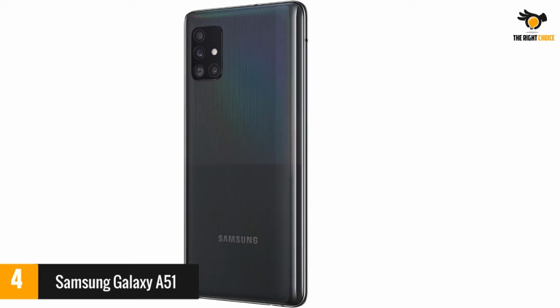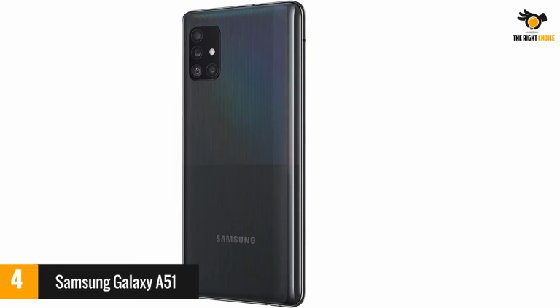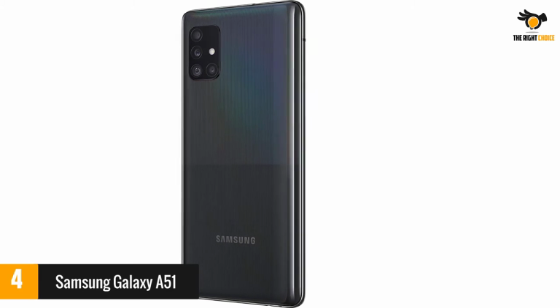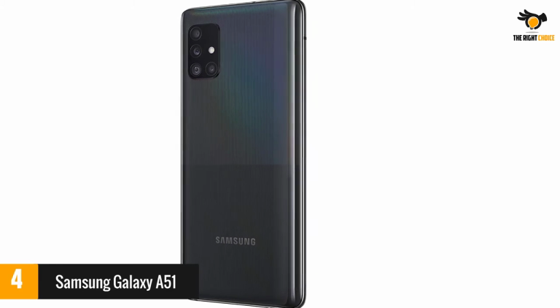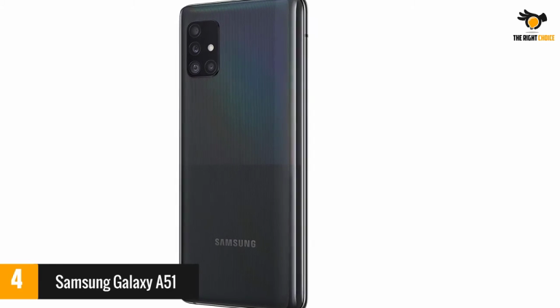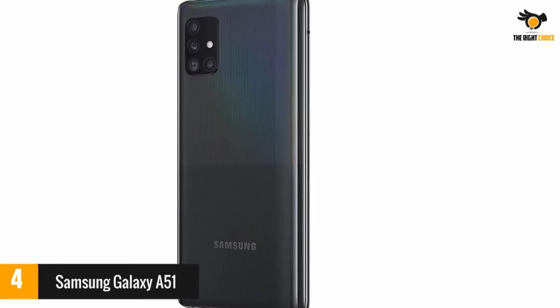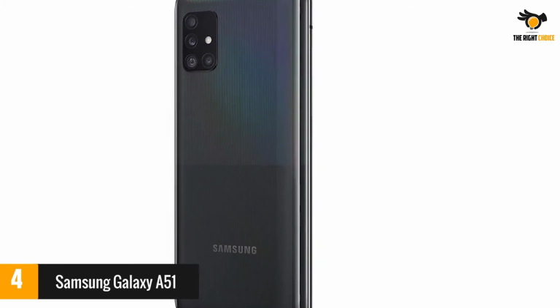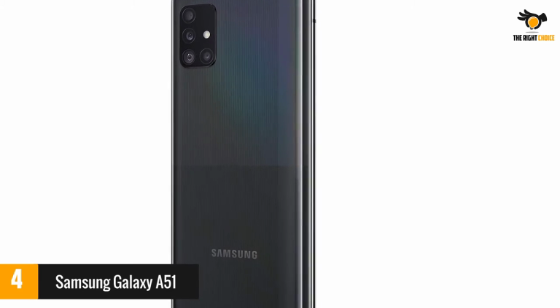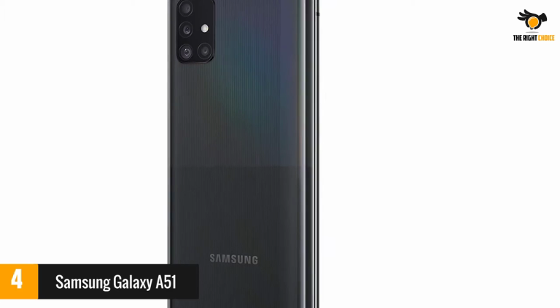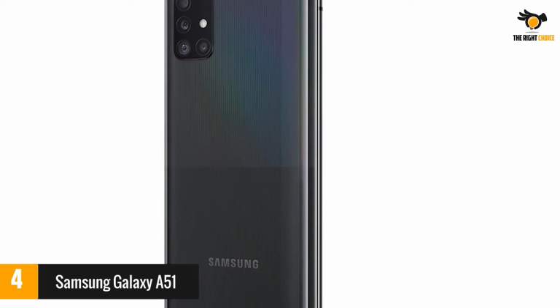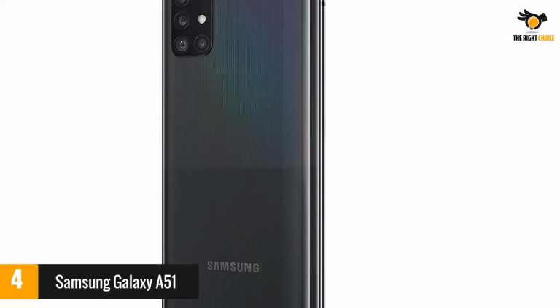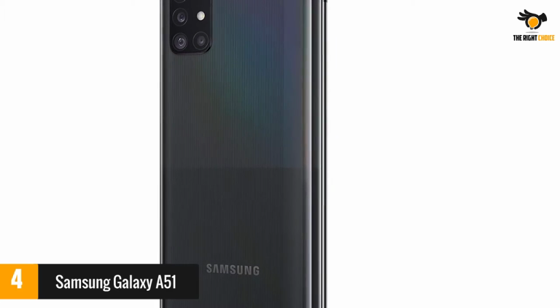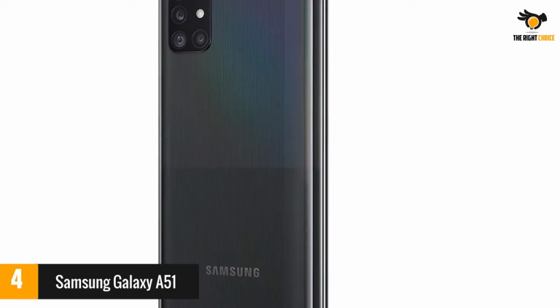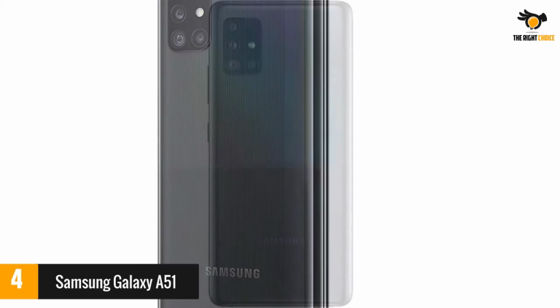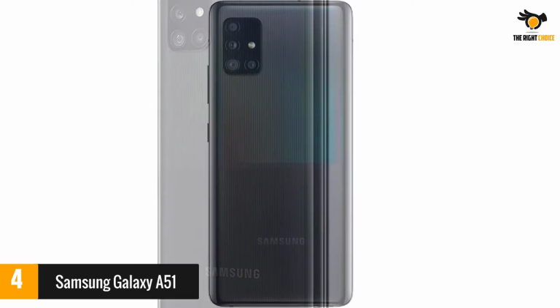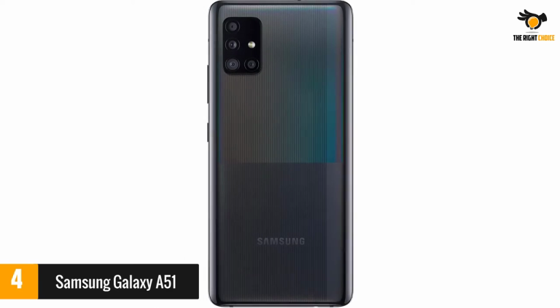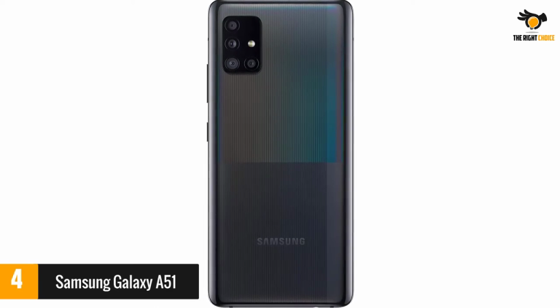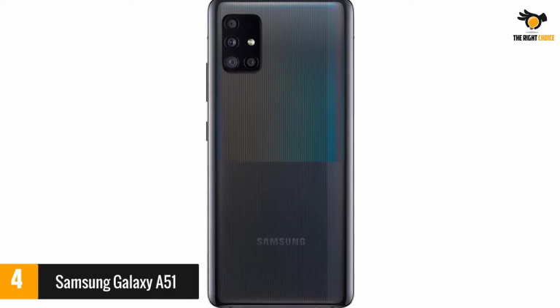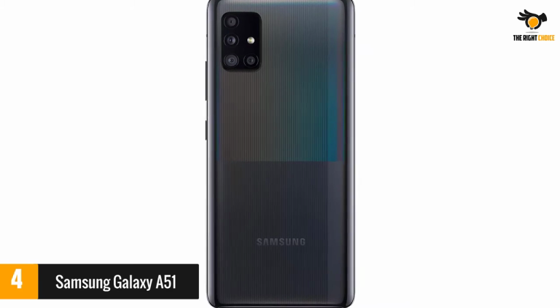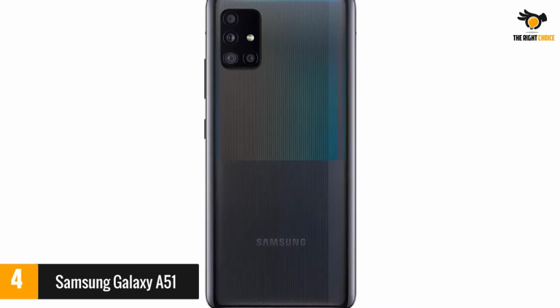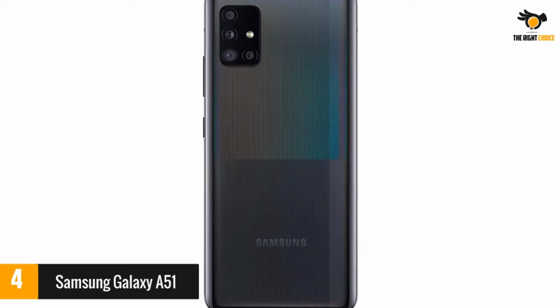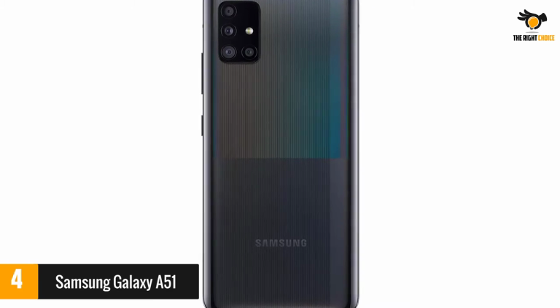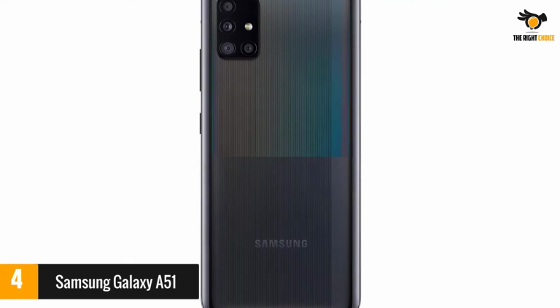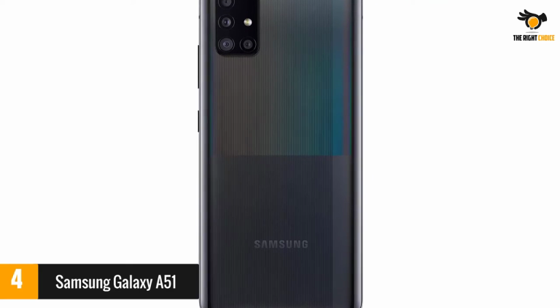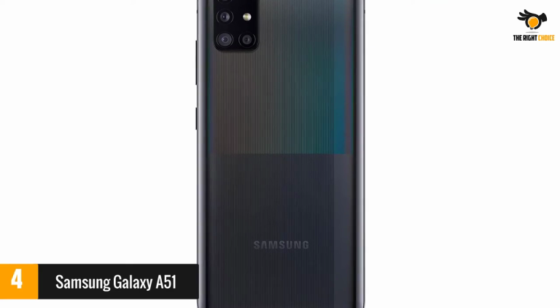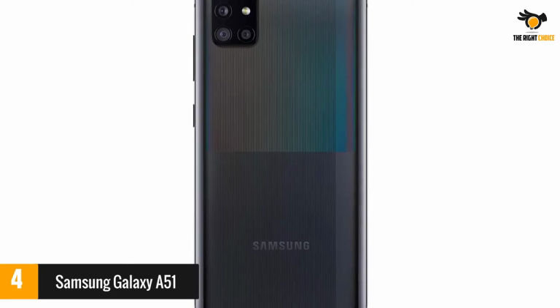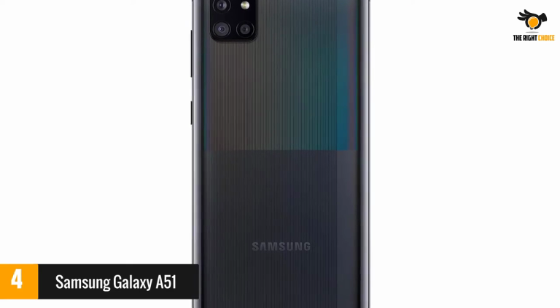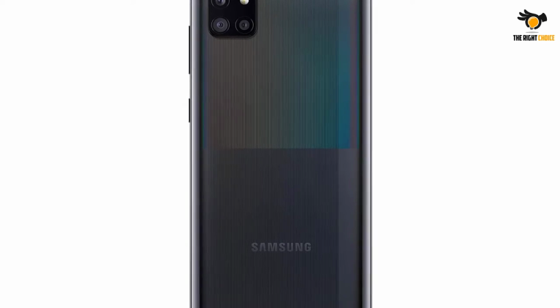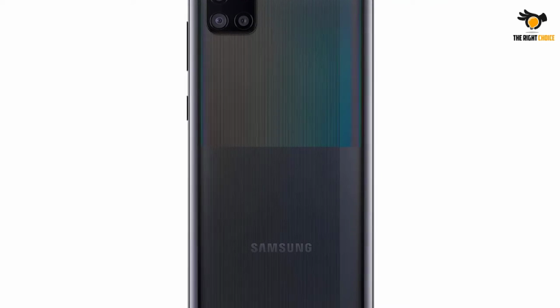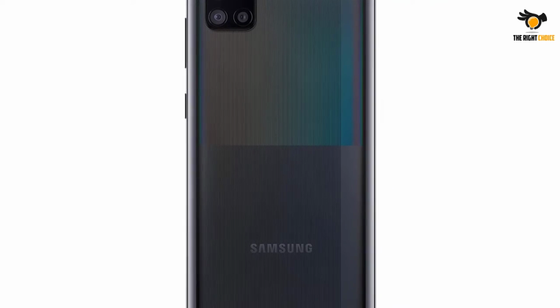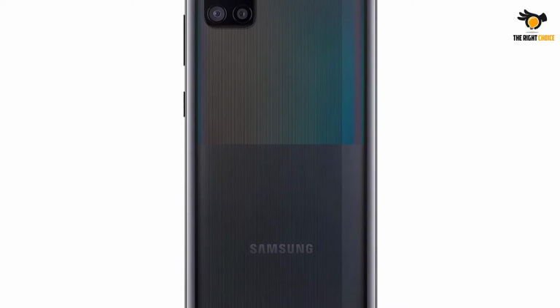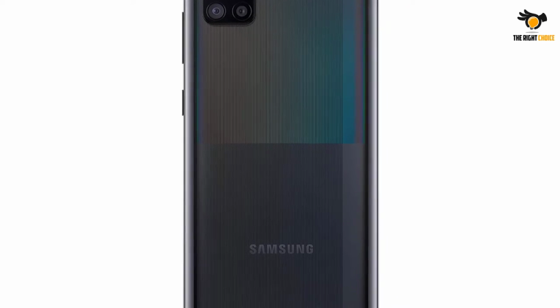Topped off with super-steady OIS mode, smooth video, expandable memory, and solid cameras, the Samsung Galaxy A51 will definitely make you wonder why anyone would bother spending money on a flagship phone.